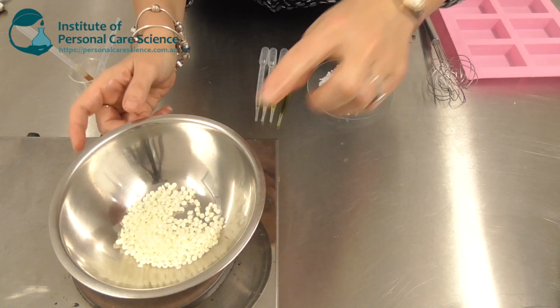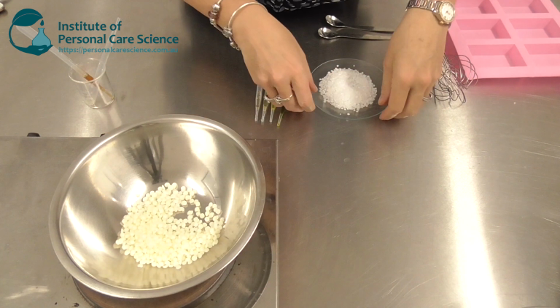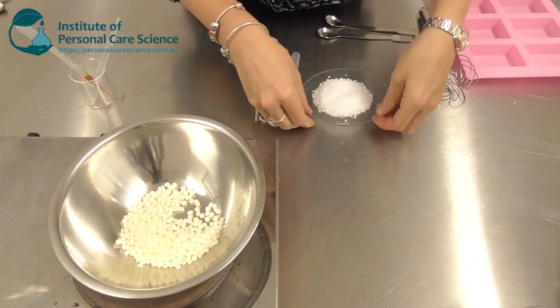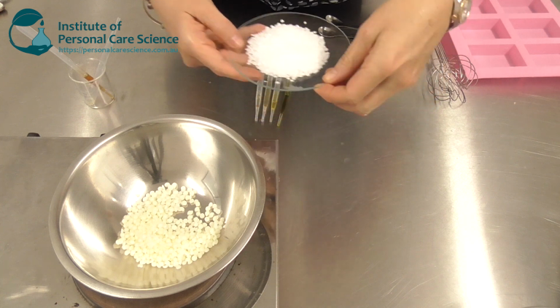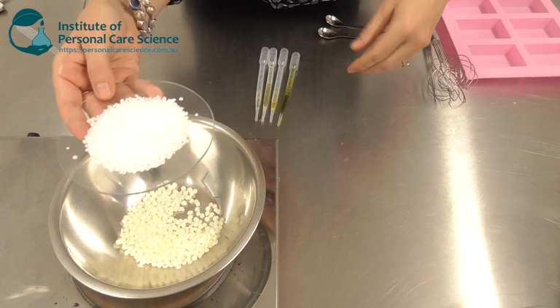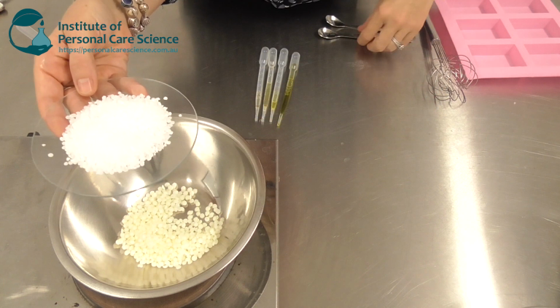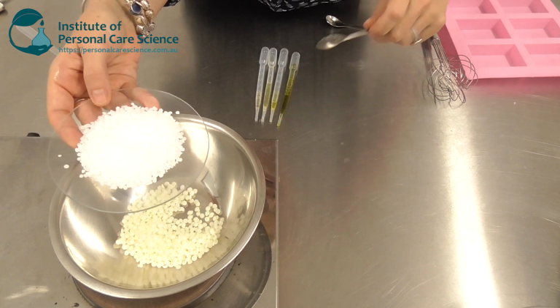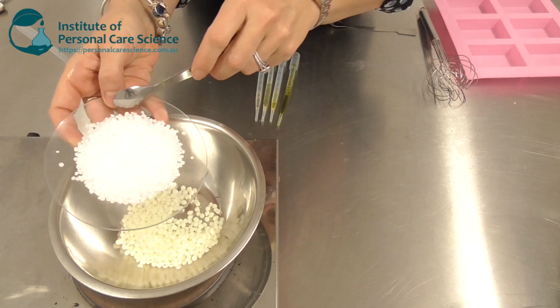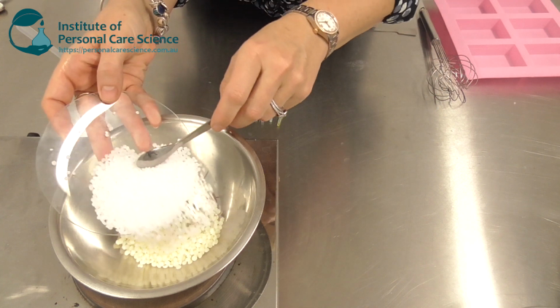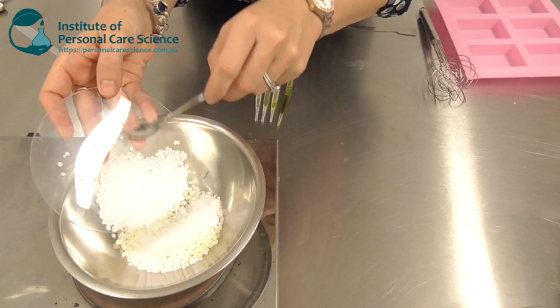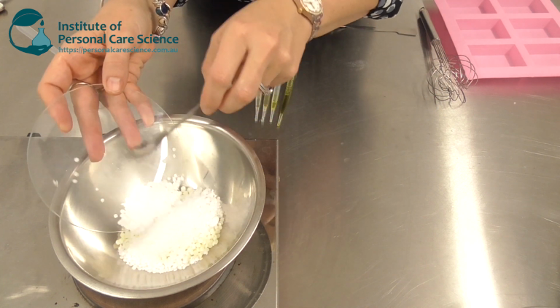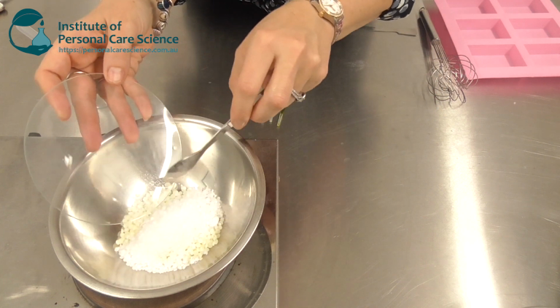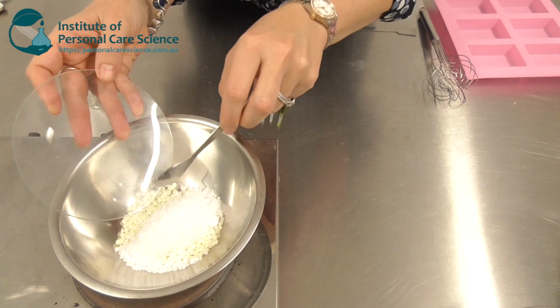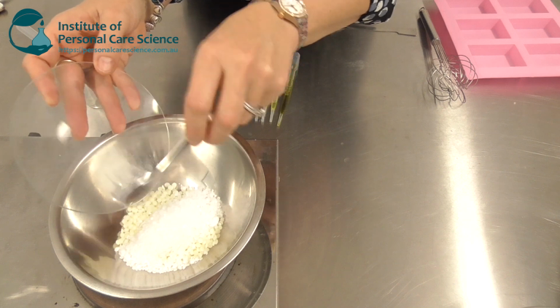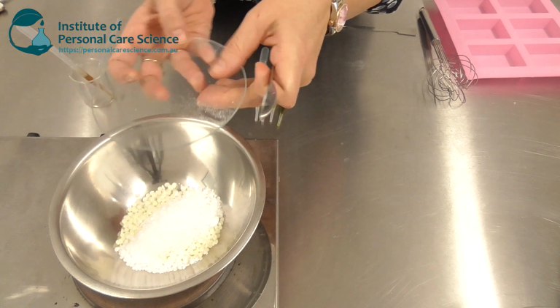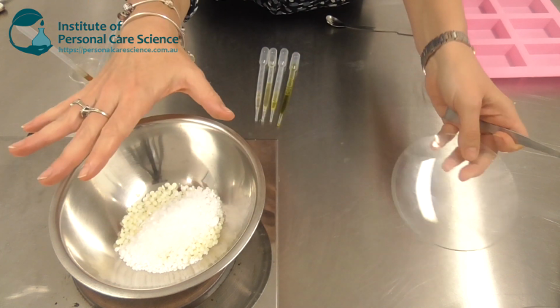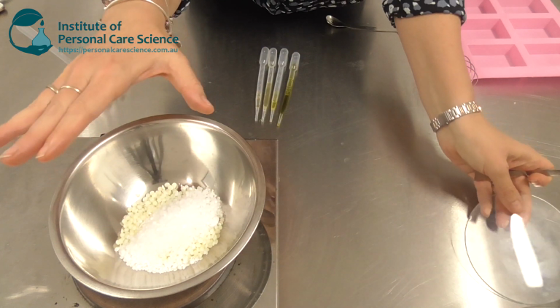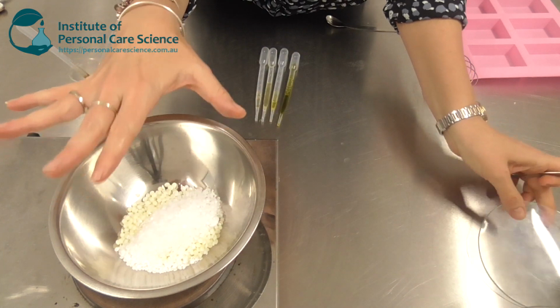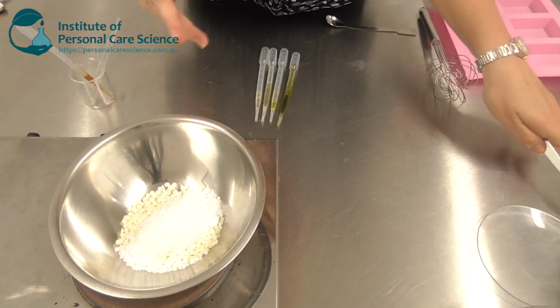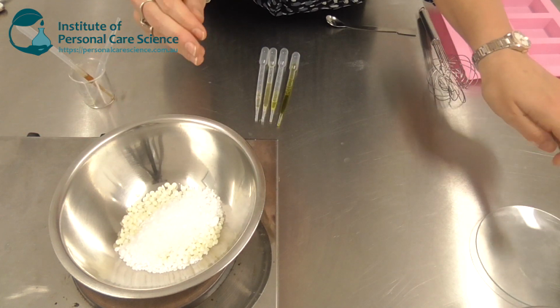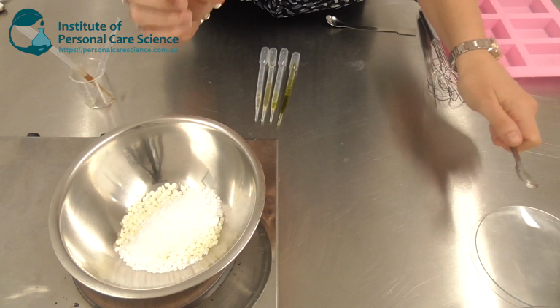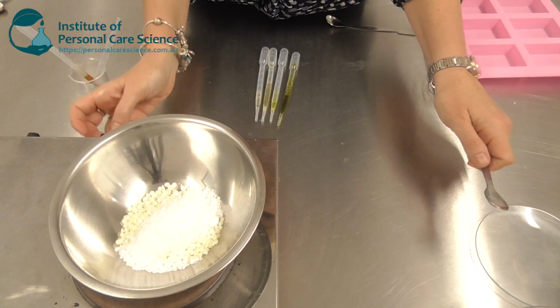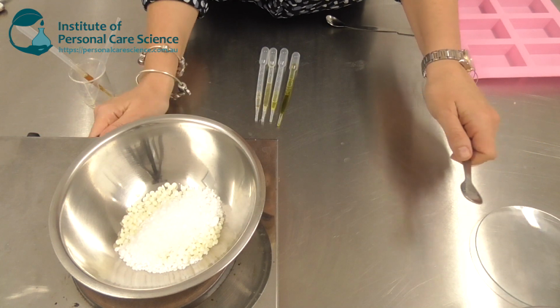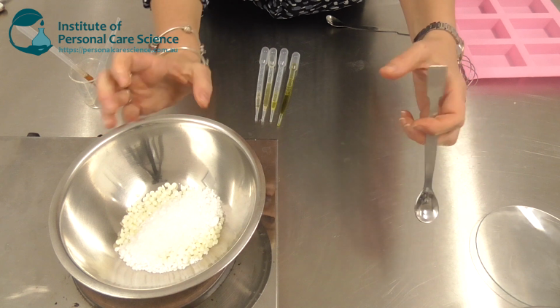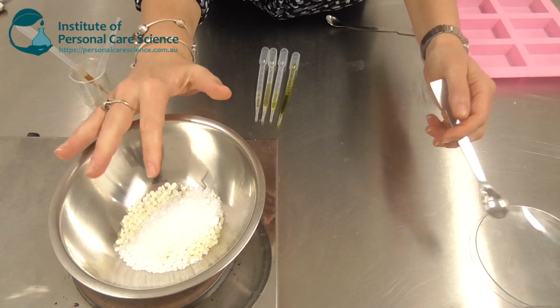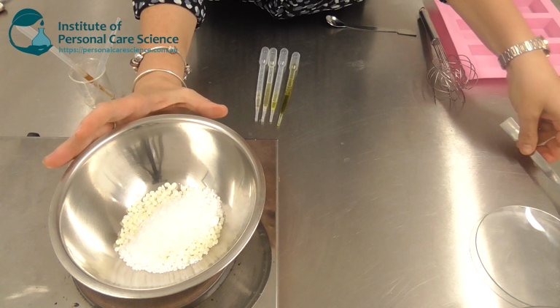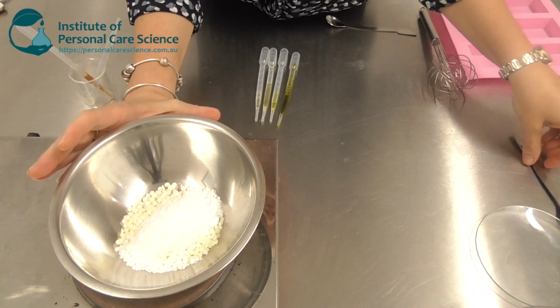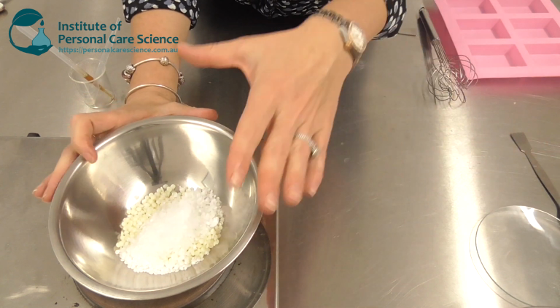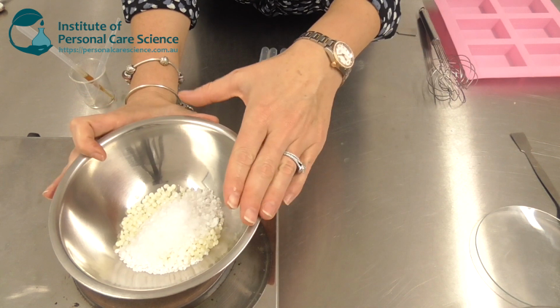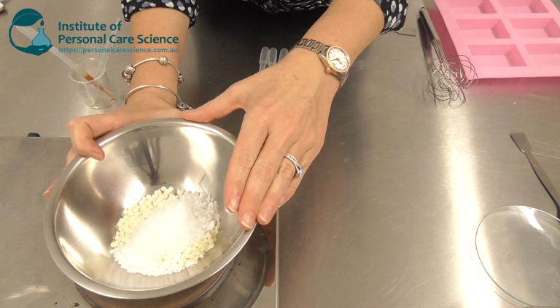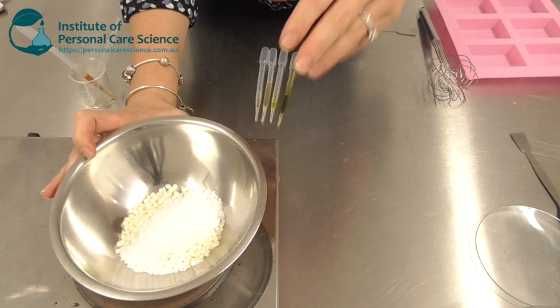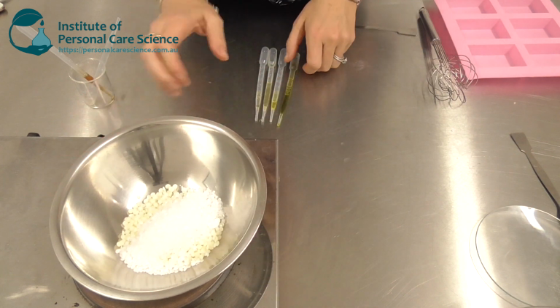To this I'm just going to add some extra non-ionic emulsifier. This is a very high HLB material. It helps it set into that bar form but also helps improve the mildness of the finished product.